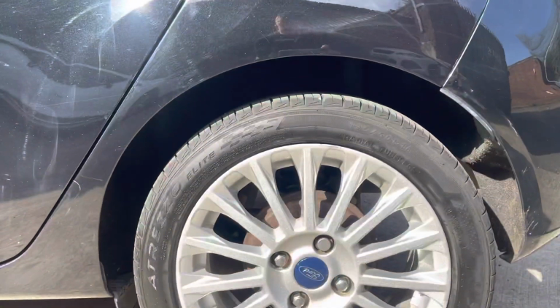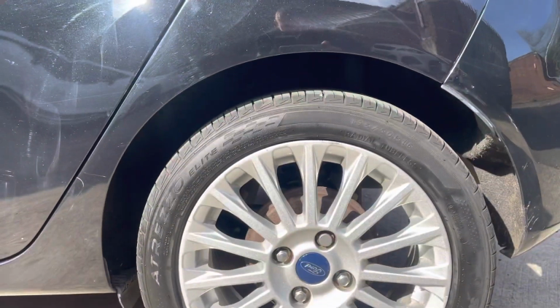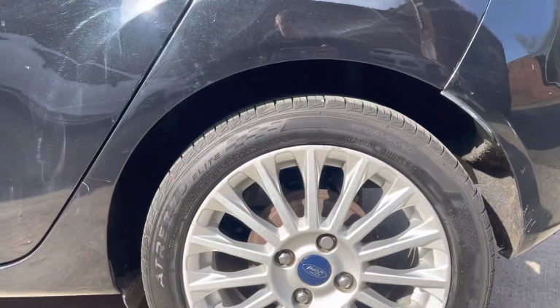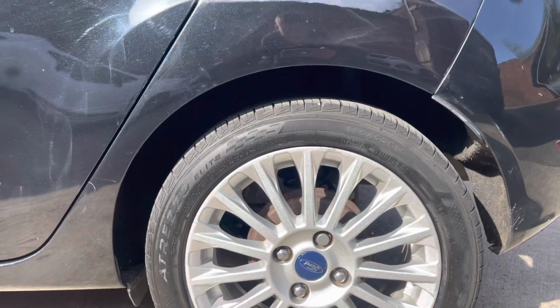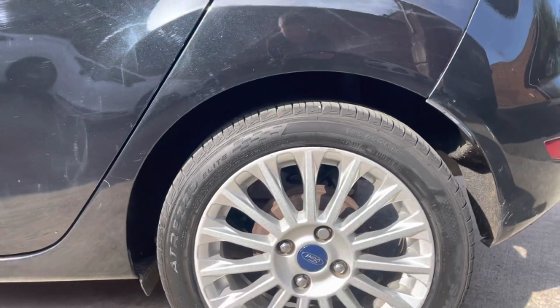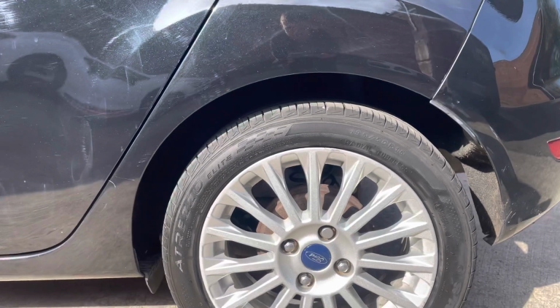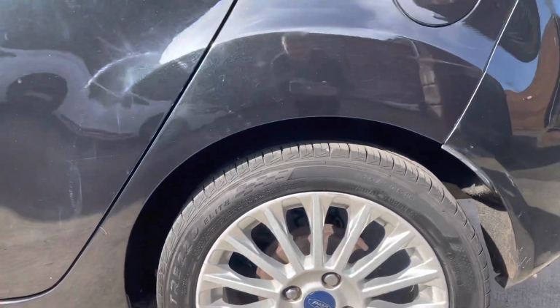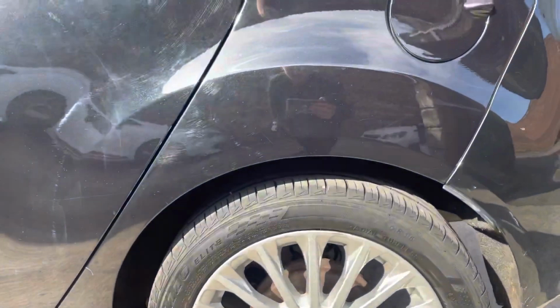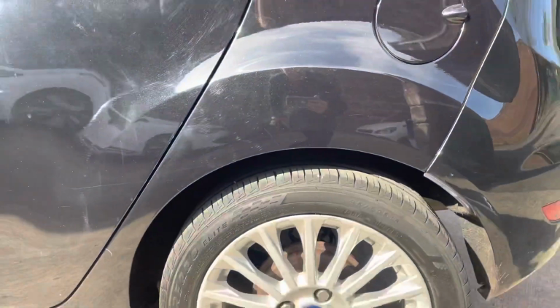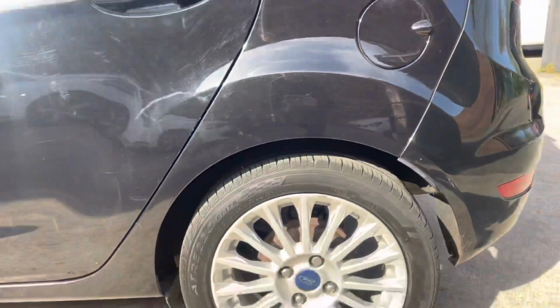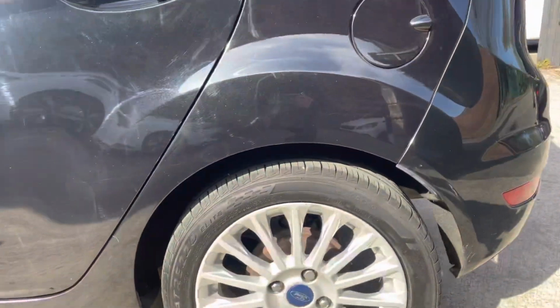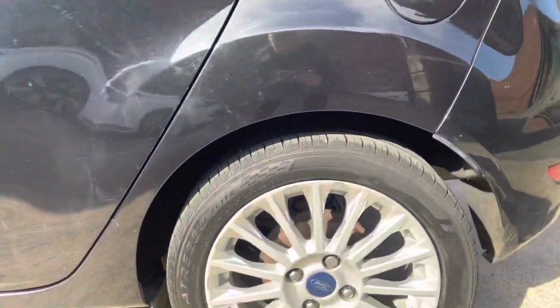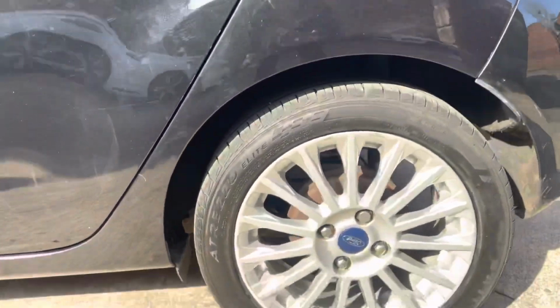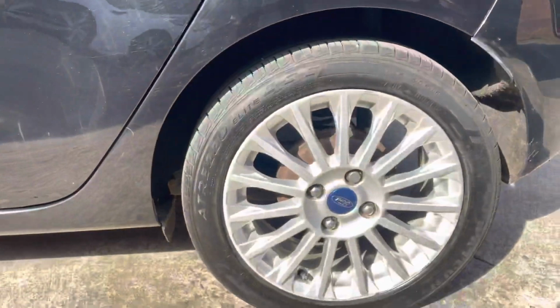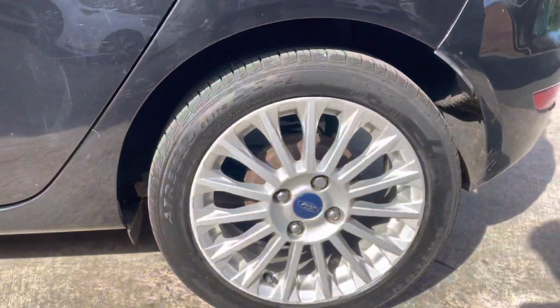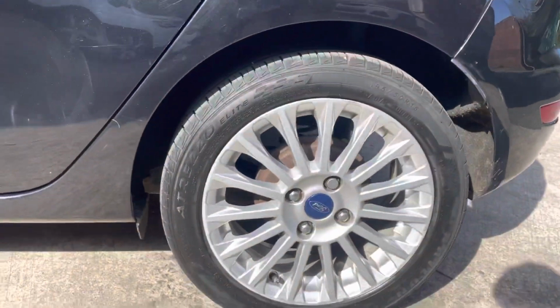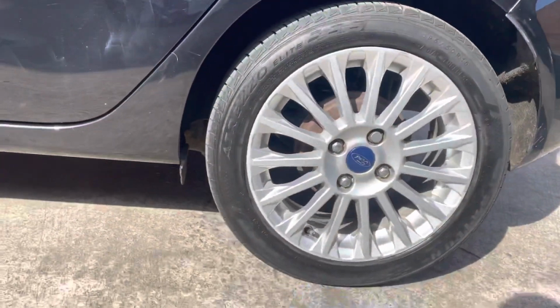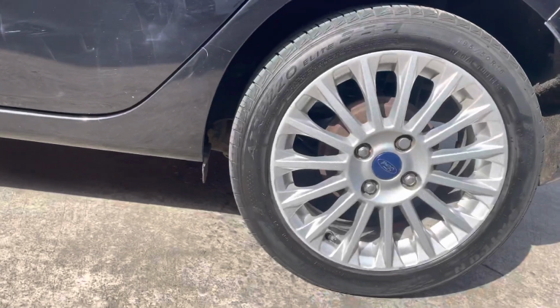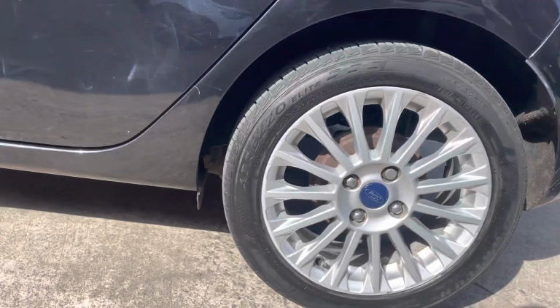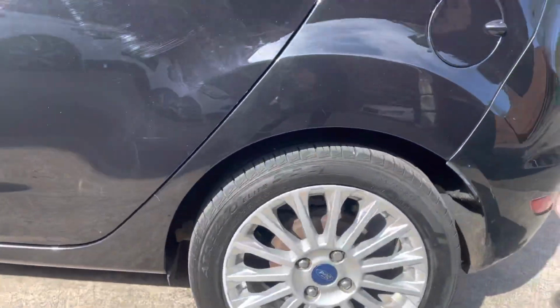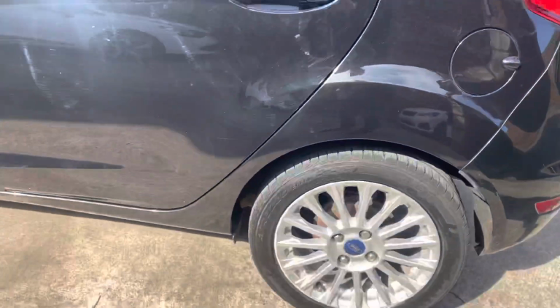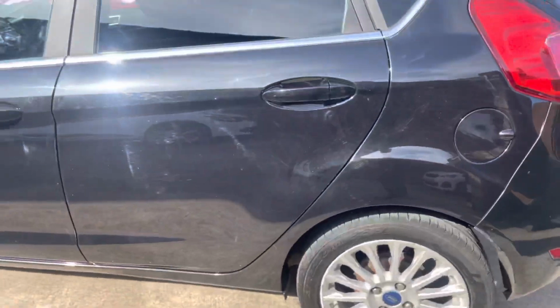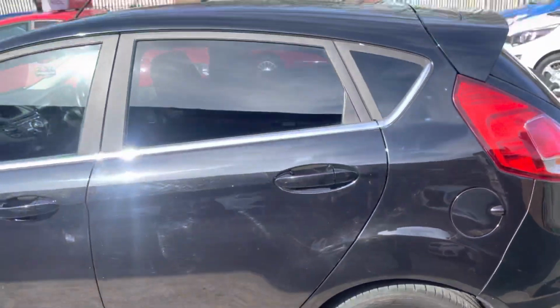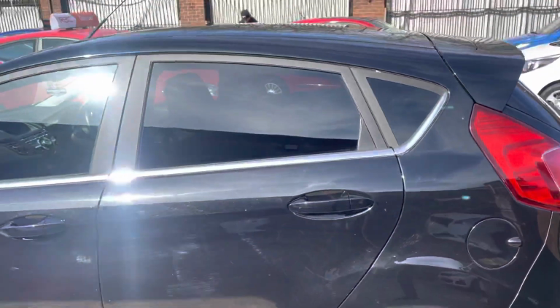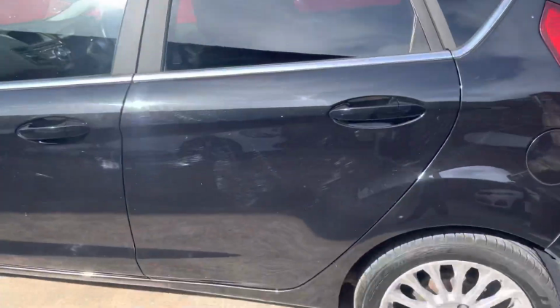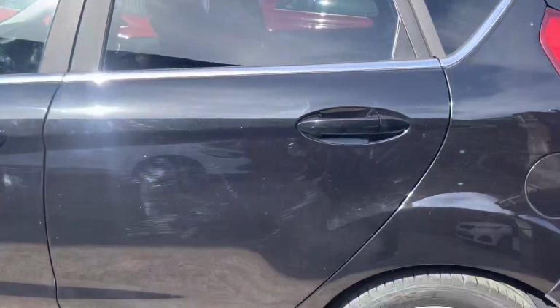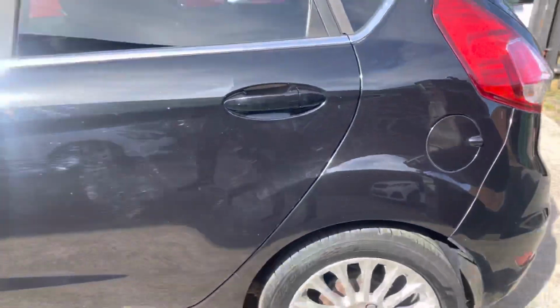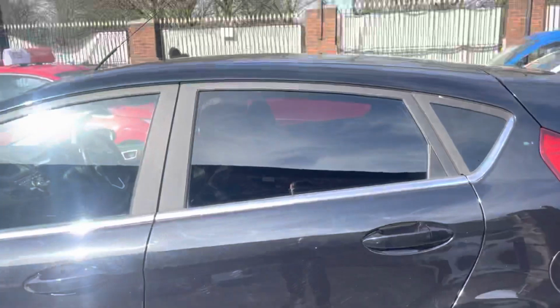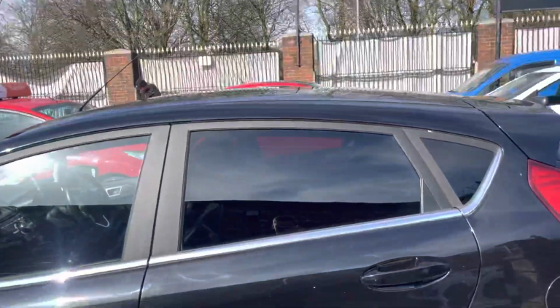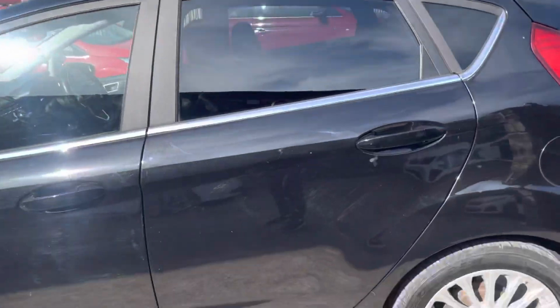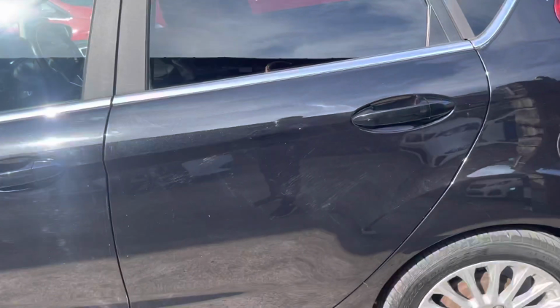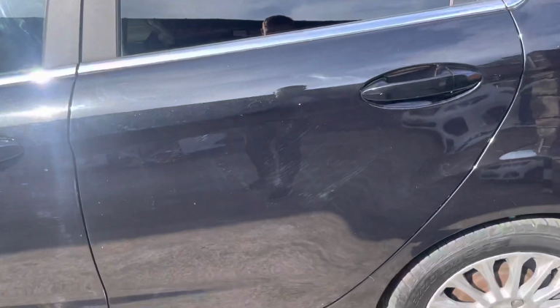The alloy is perfect on this passenger side, as you can see. Both rear tyres seem to be pretty new — they were put on in 2020, so that's very nice.